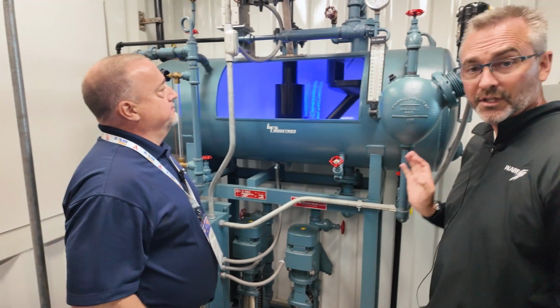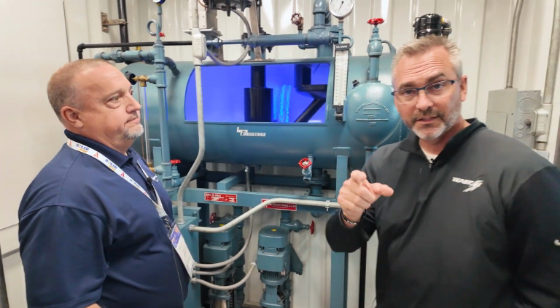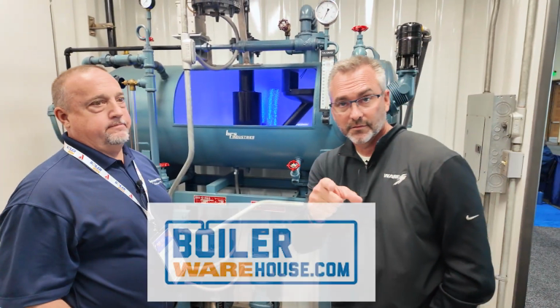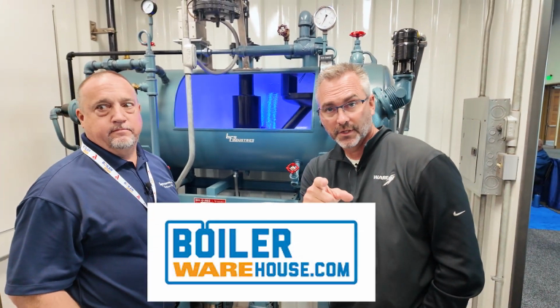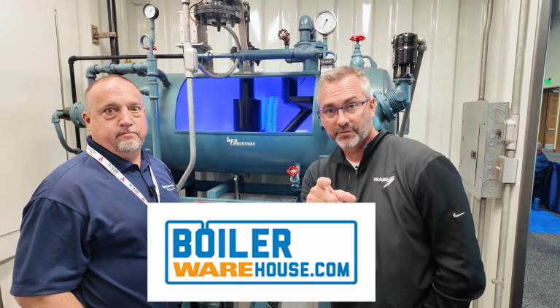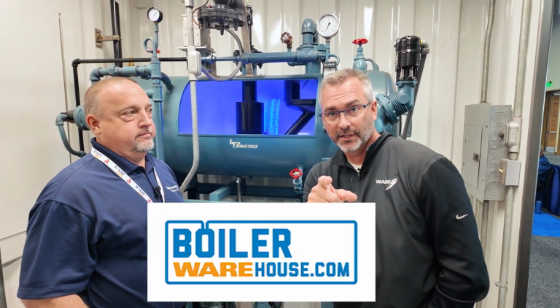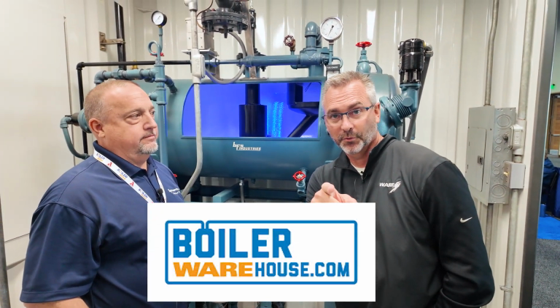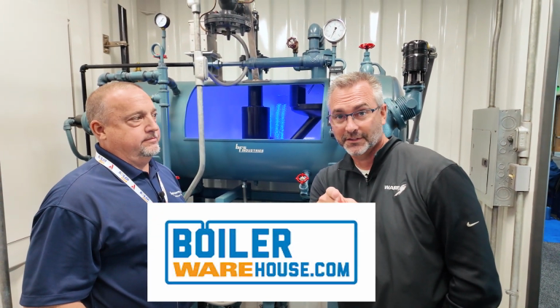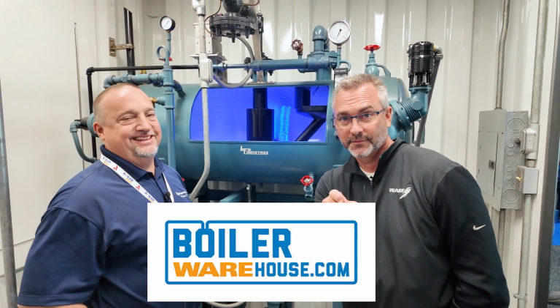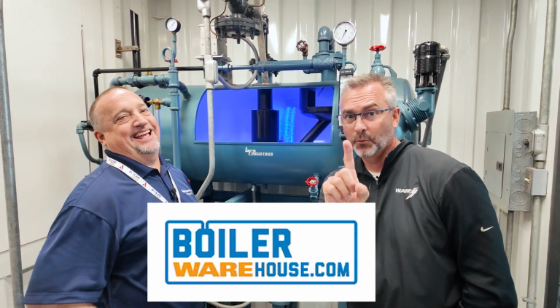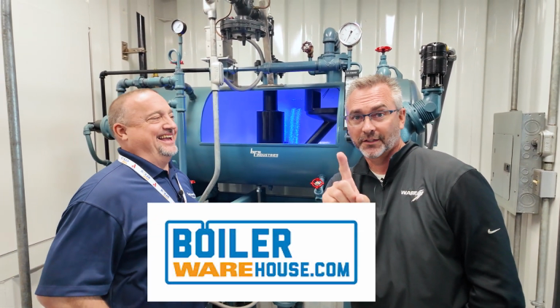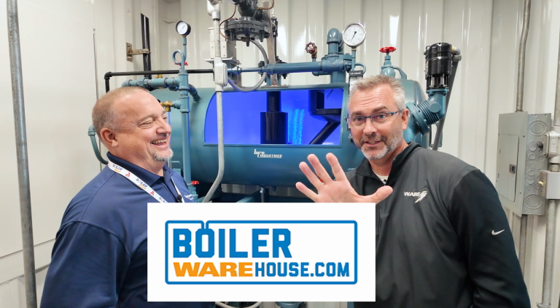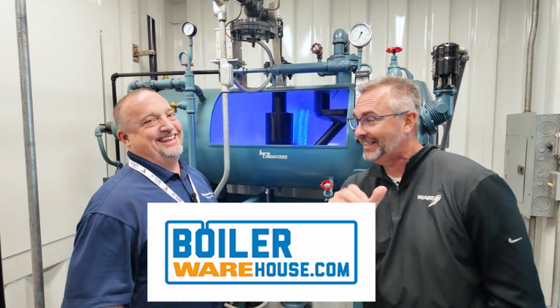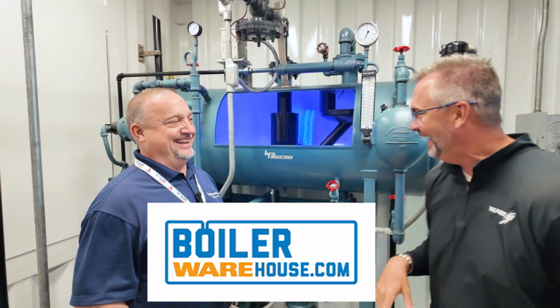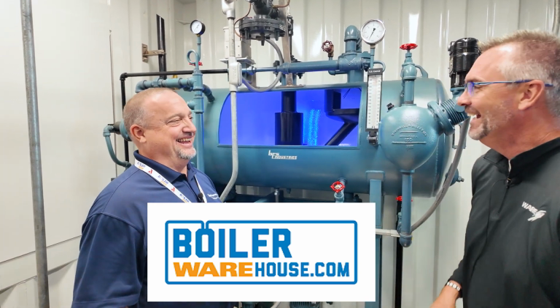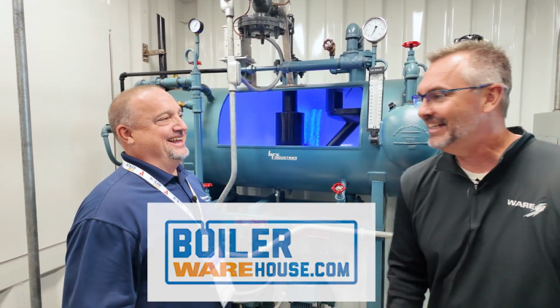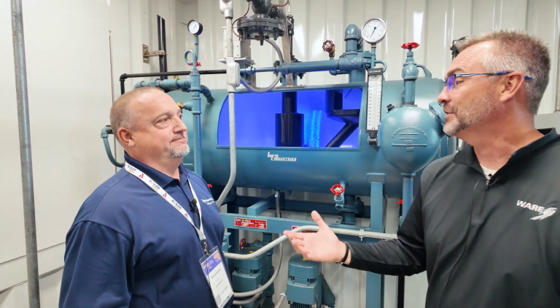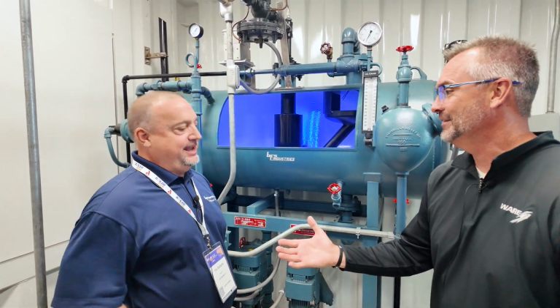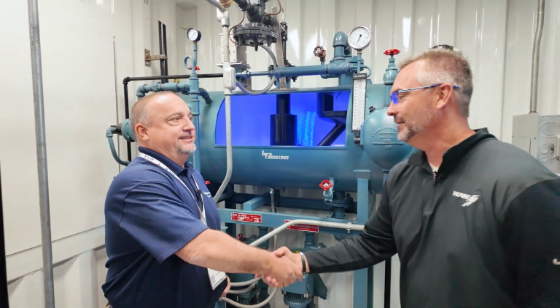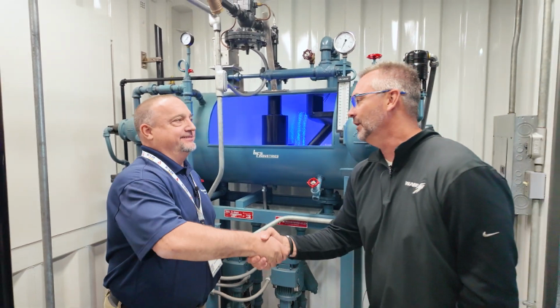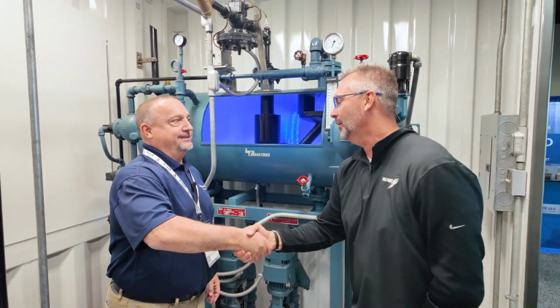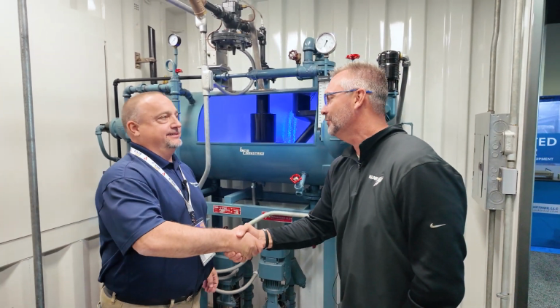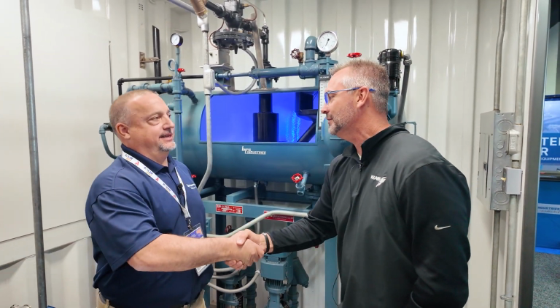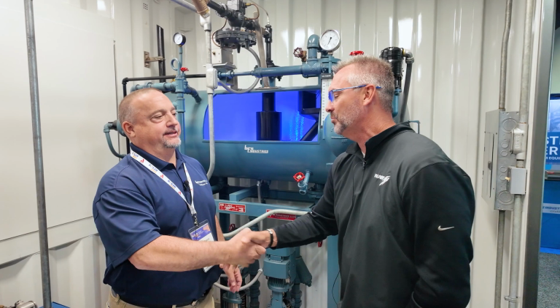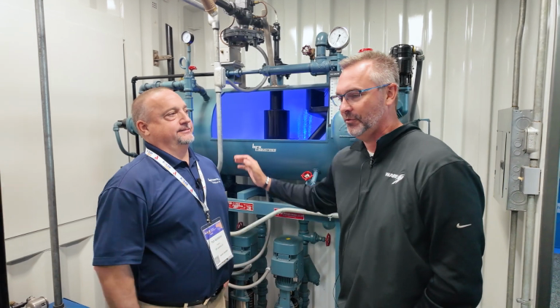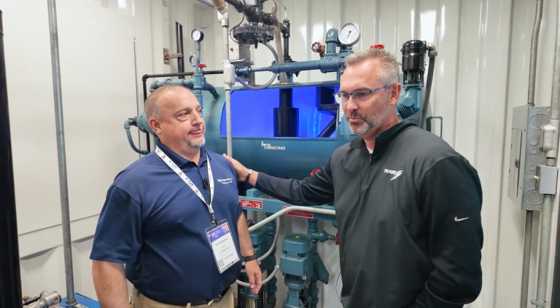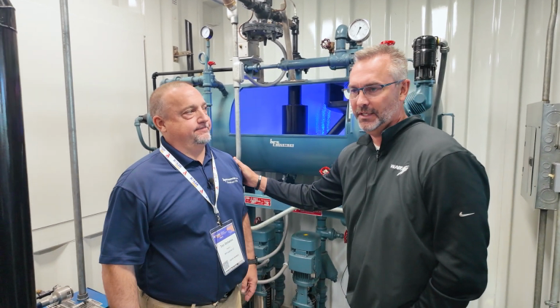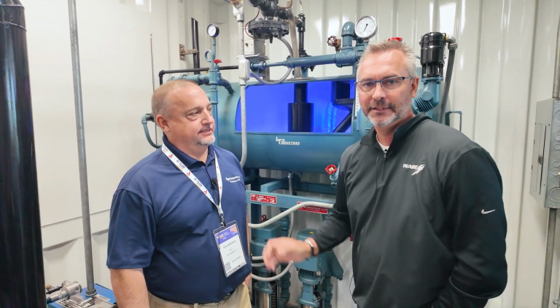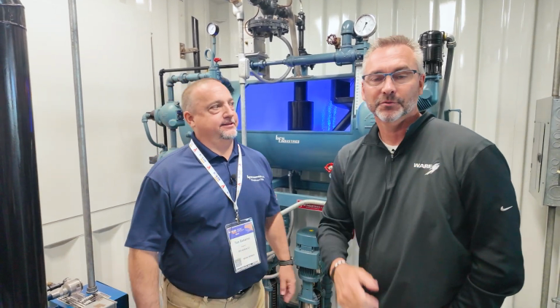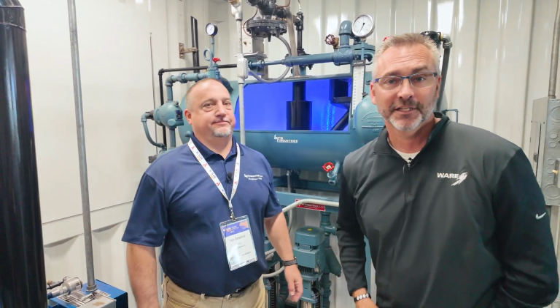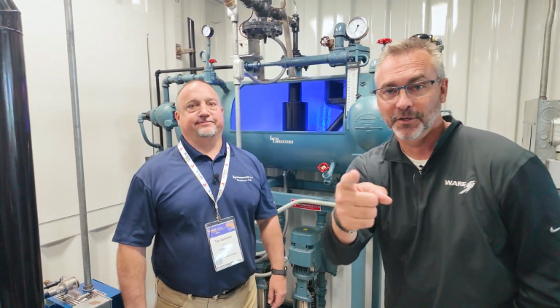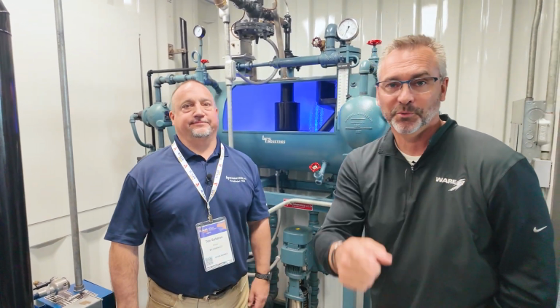You can actually get that modulating feedwater valve at boilerwarehouse.com — that's my one plug. Thanks so much for all that you do for us. It's a great partnership and we really appreciate it. We'll see you next time on The Boiling Point.